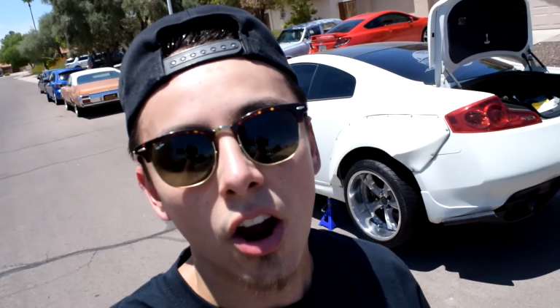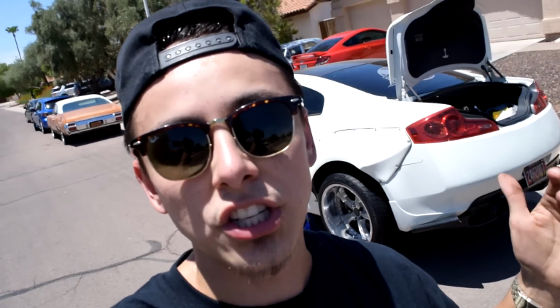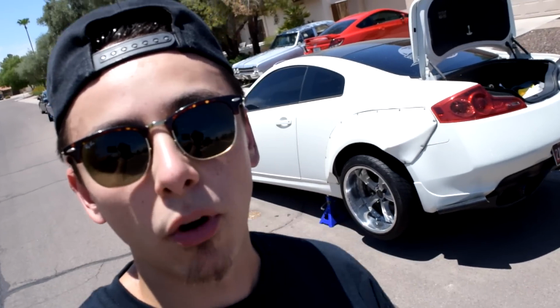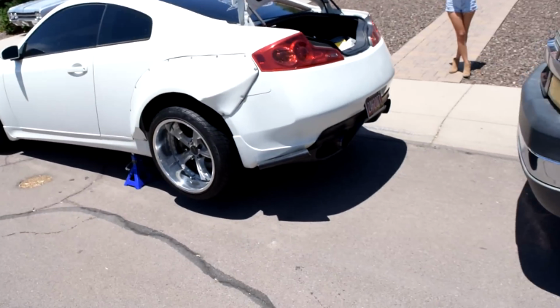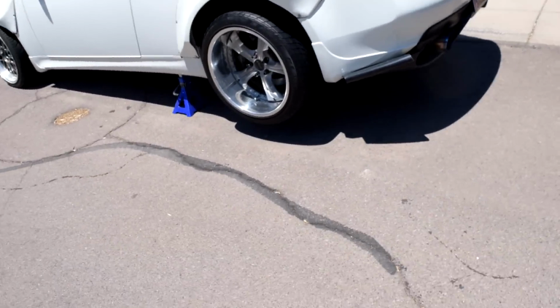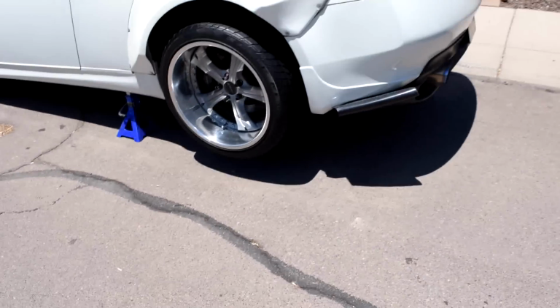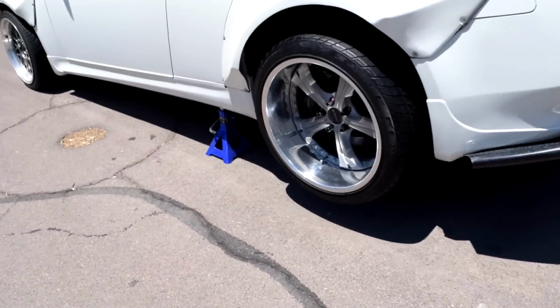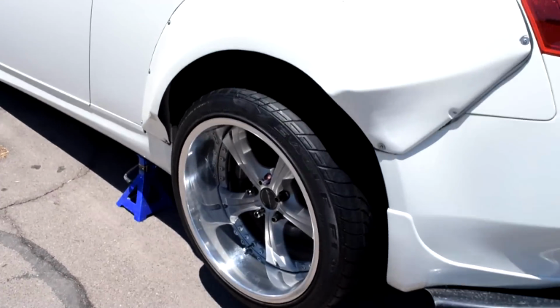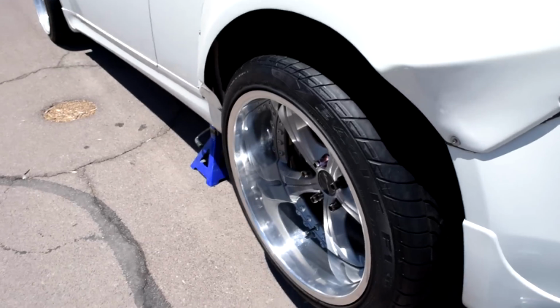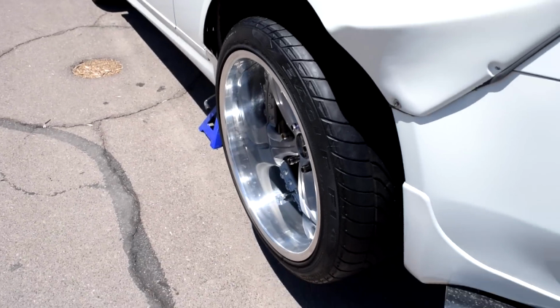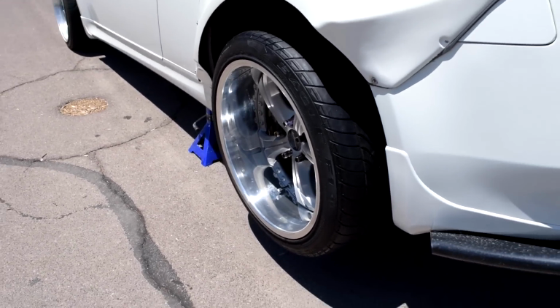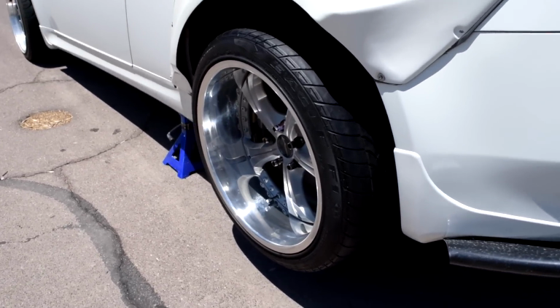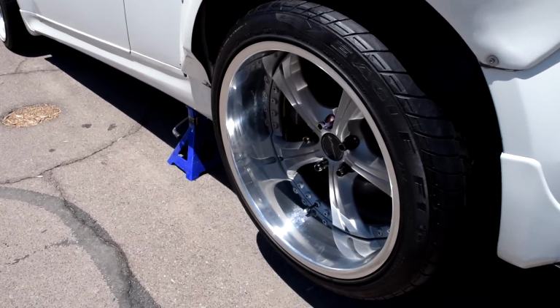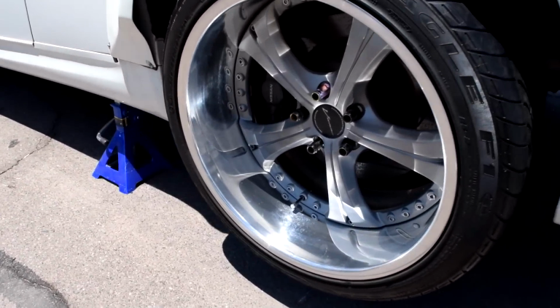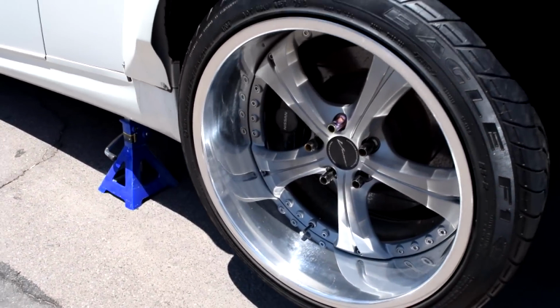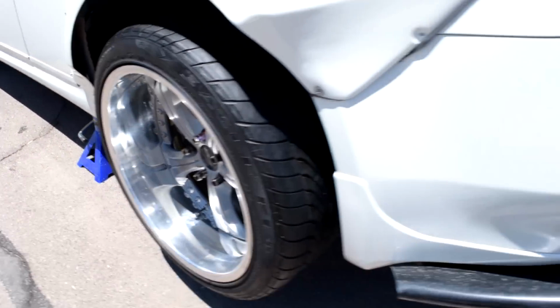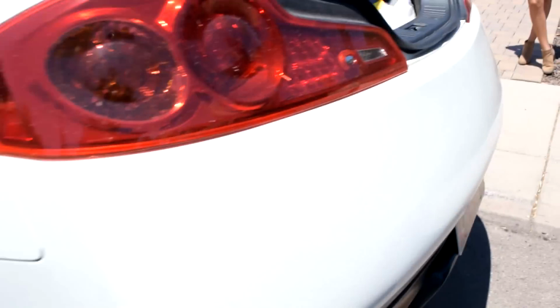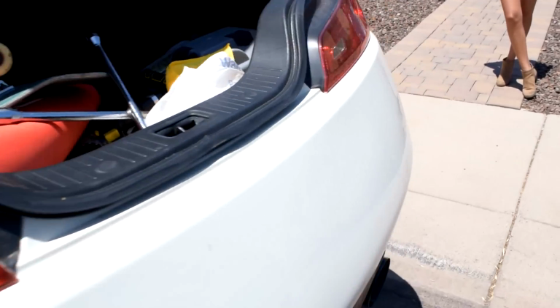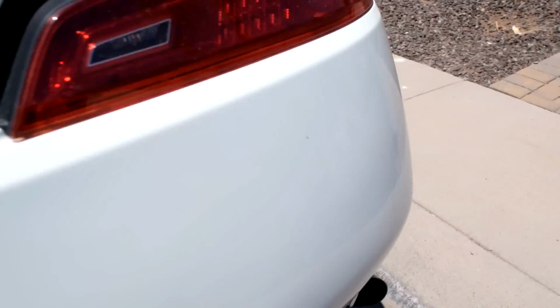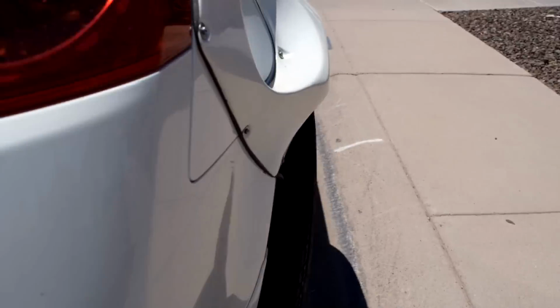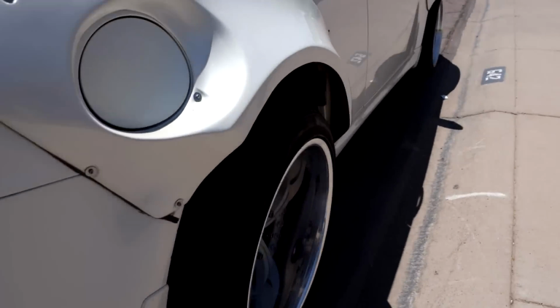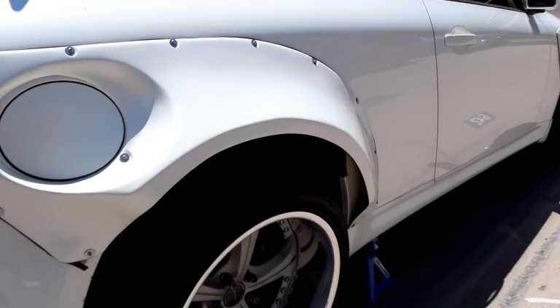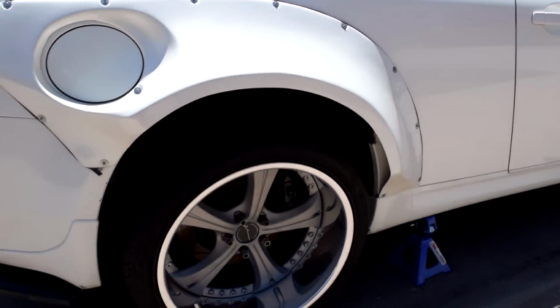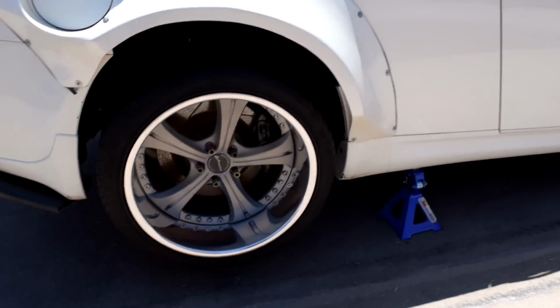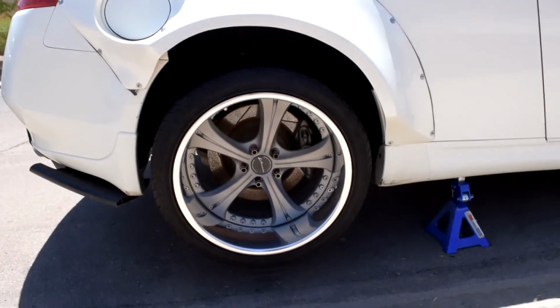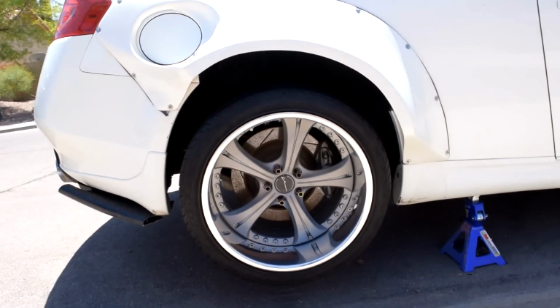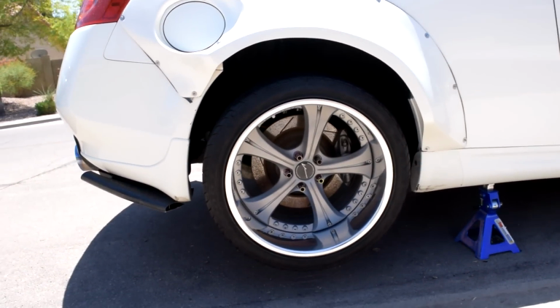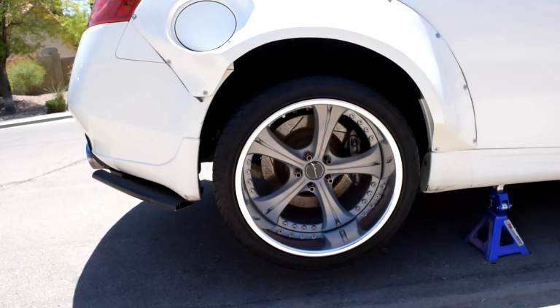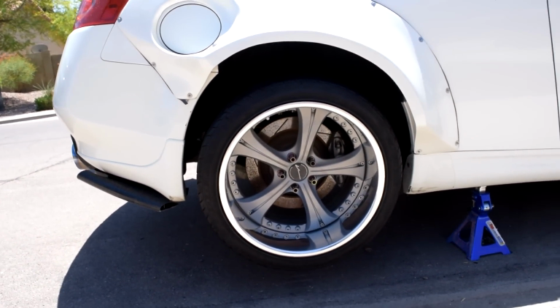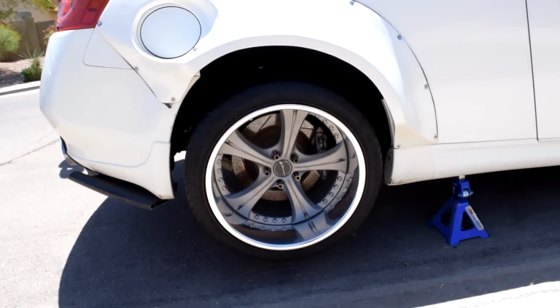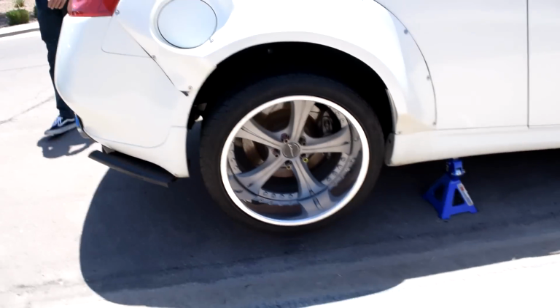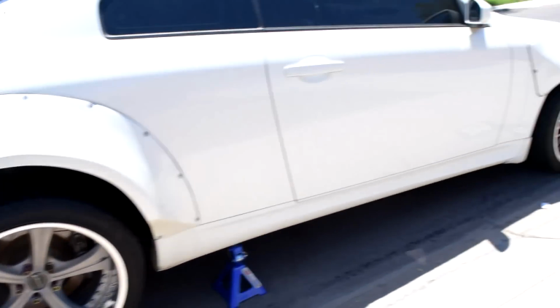We just got both rear wheels on. It's like 120 degrees out - that's the life of living in Arizona - but we got both of the rears on. It looks super good, I can't wait to drop it to see what it looks like. Now we just gotta take off the fronts and get the fronts on.